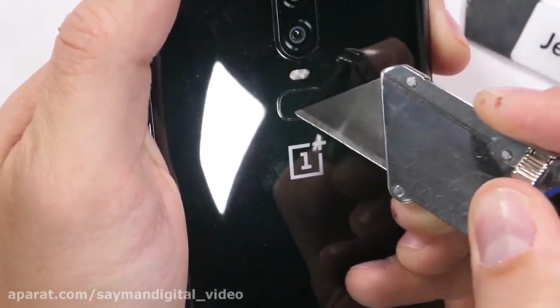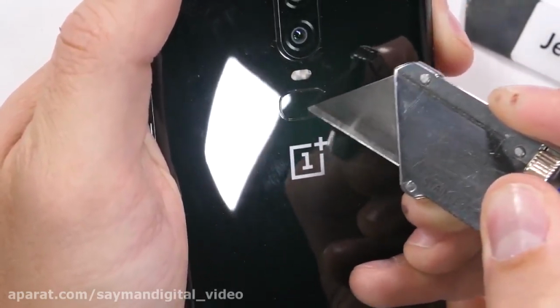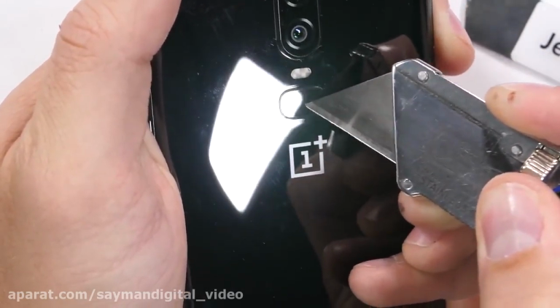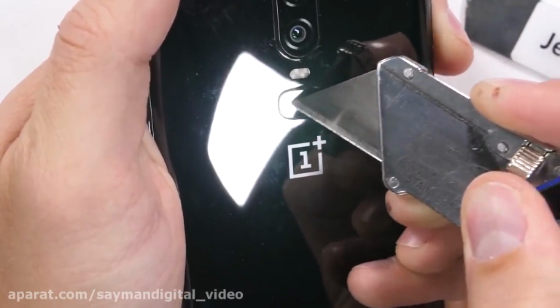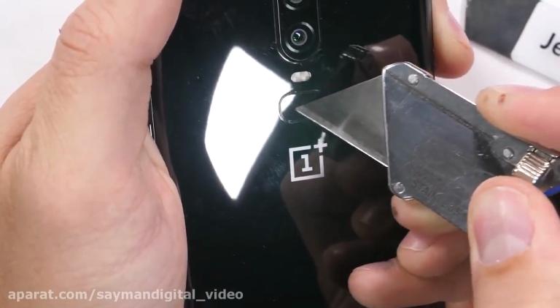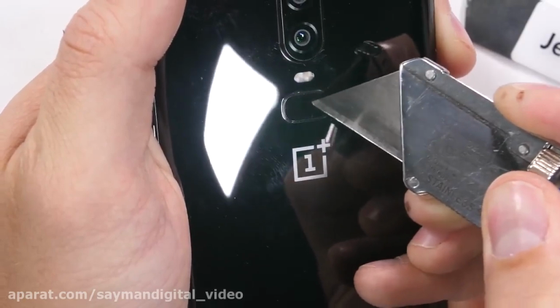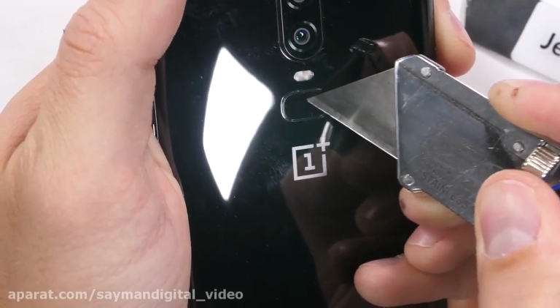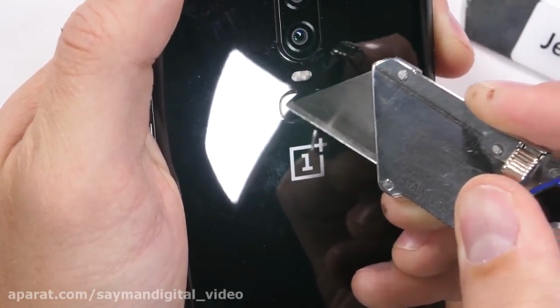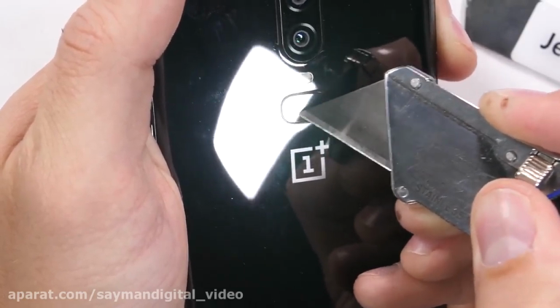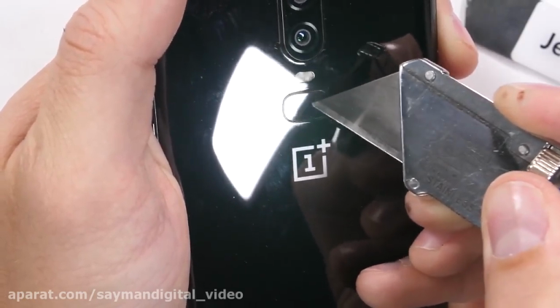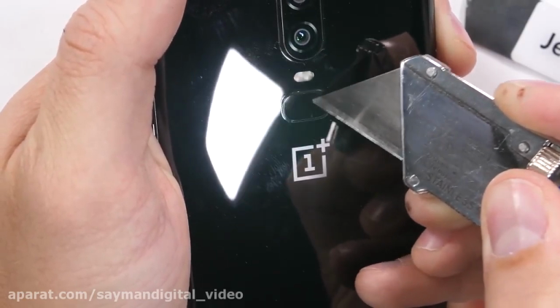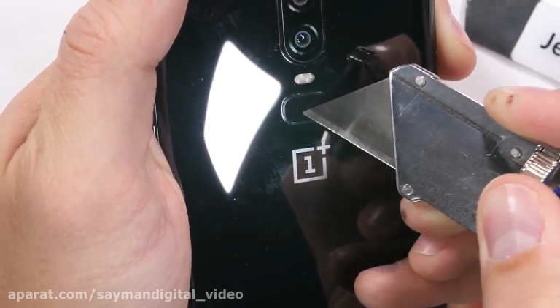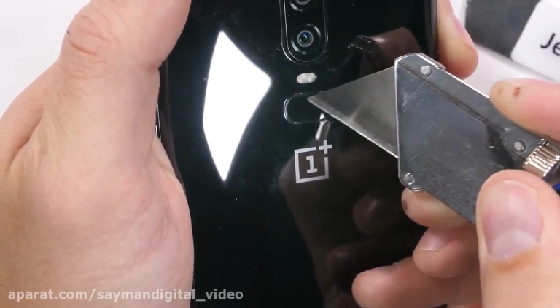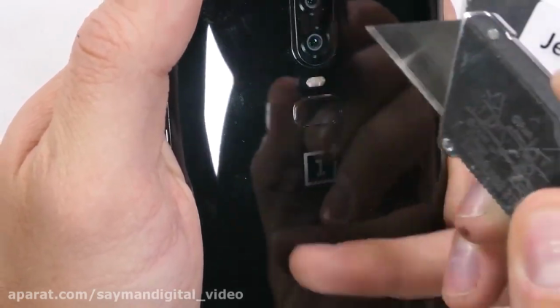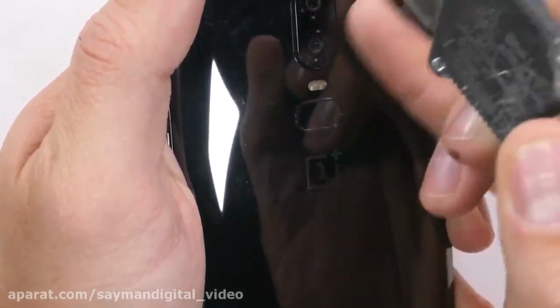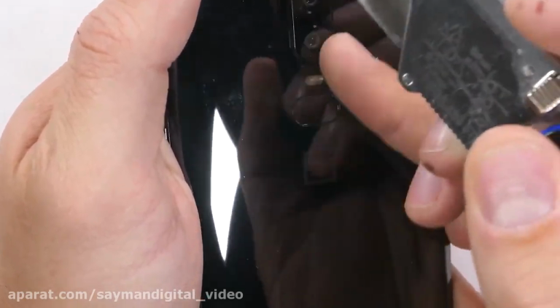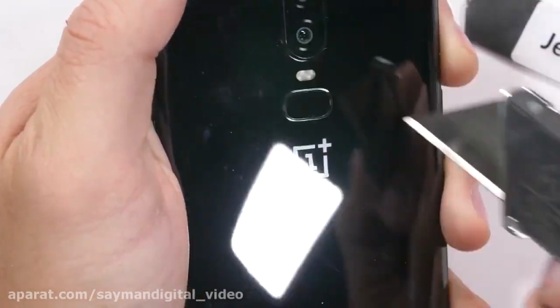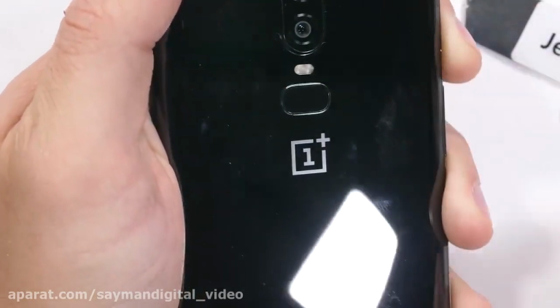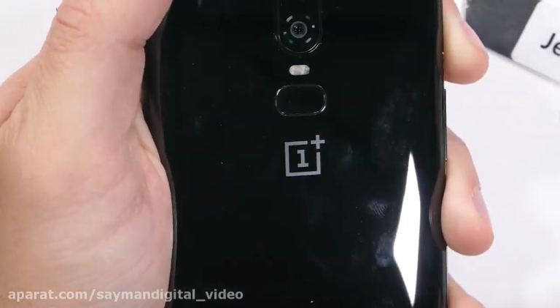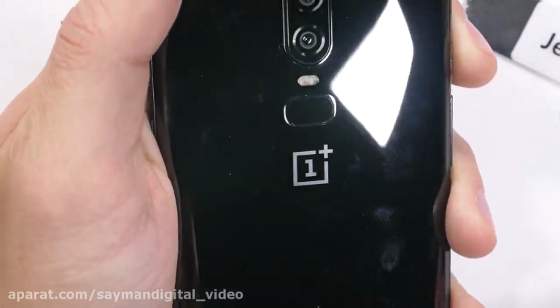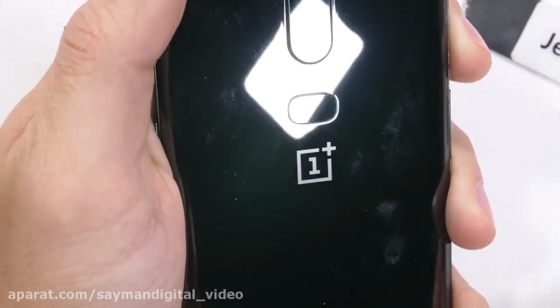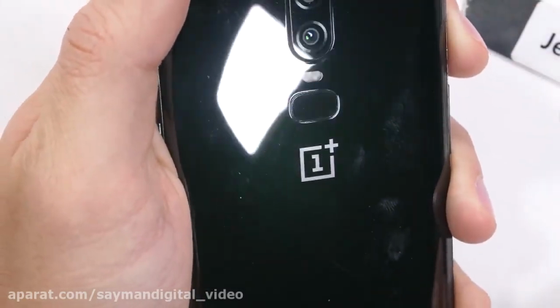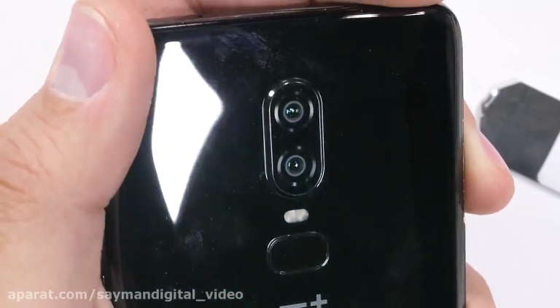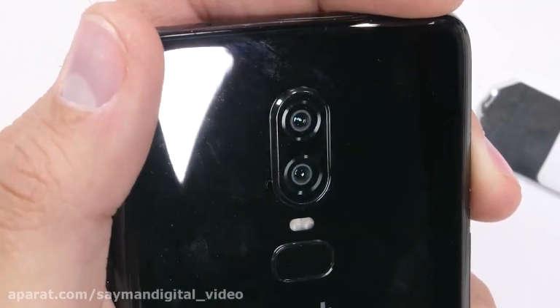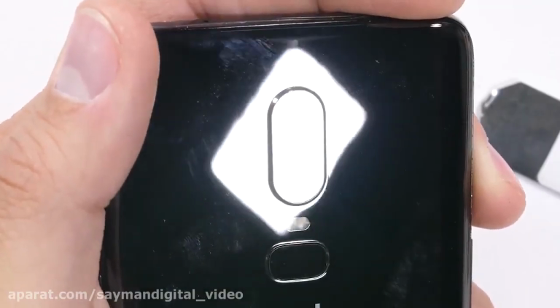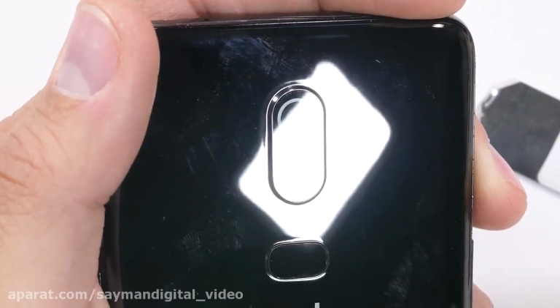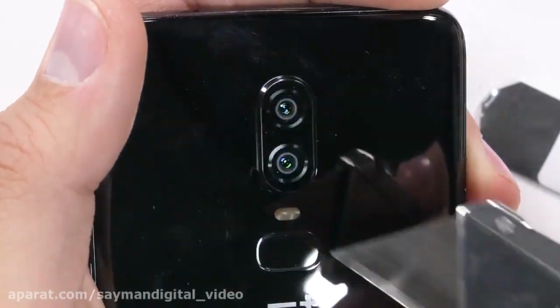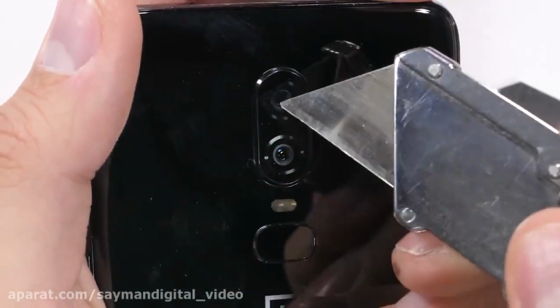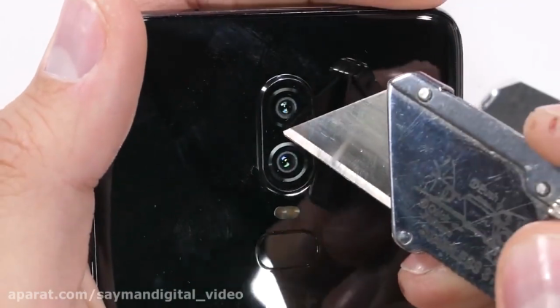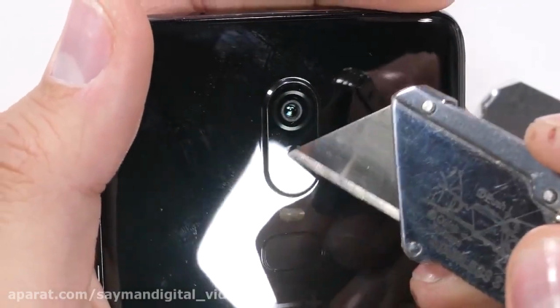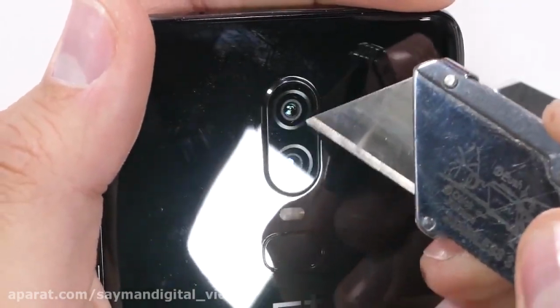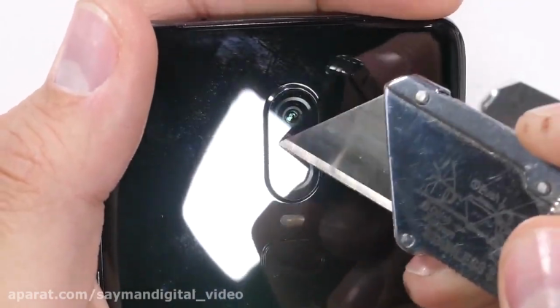There is no wireless charging though. OnePlus has retained their invincible scratch-proof fingerprint scanner, which is nice — my razor blade does no damage to the surface of that scanner.